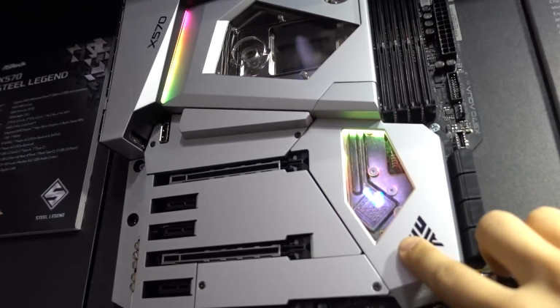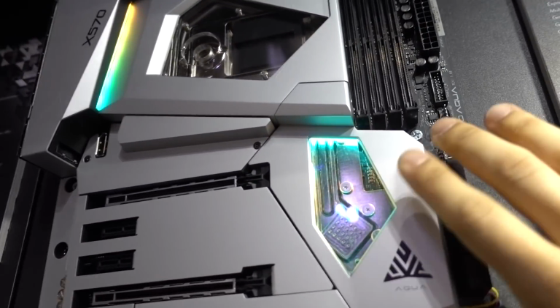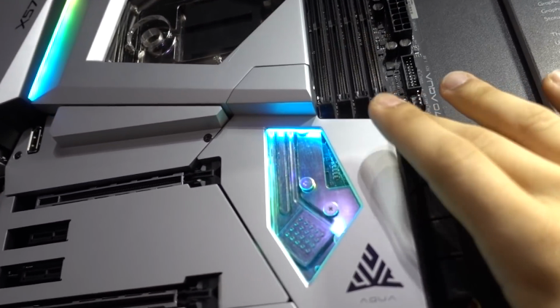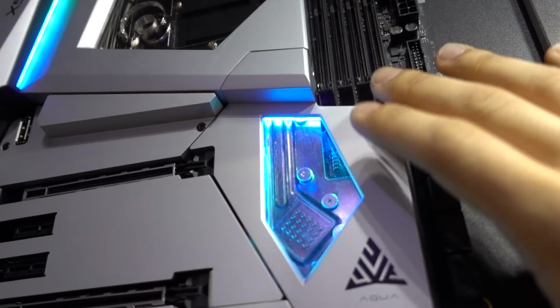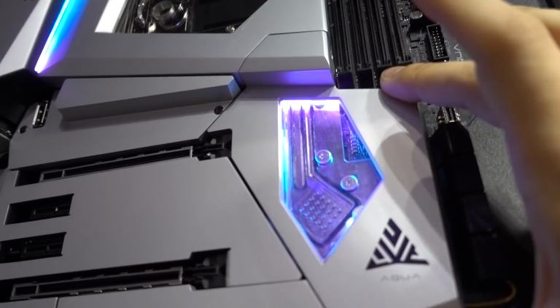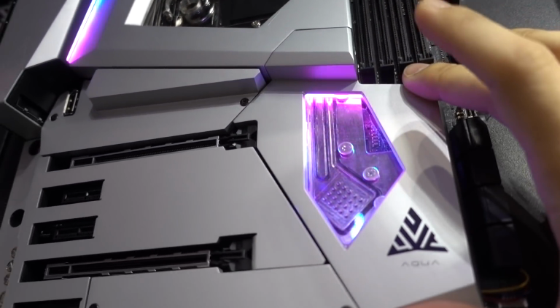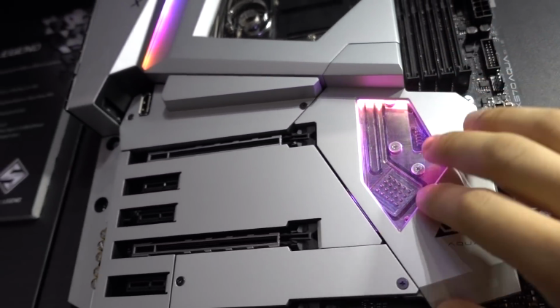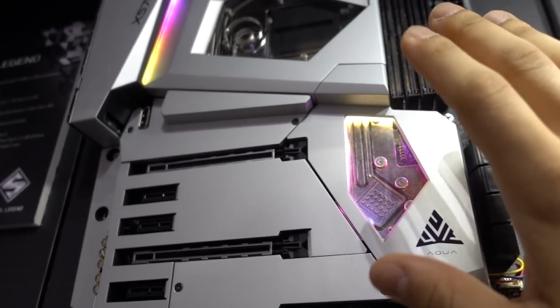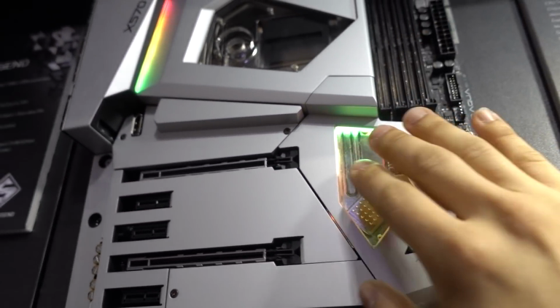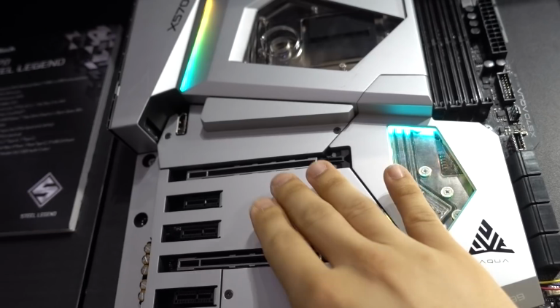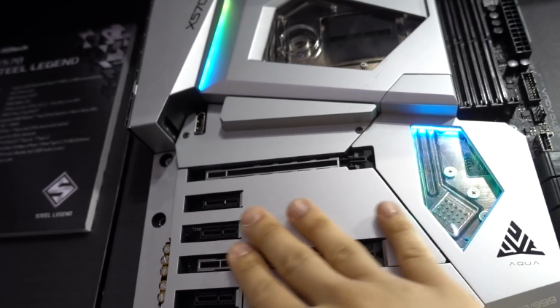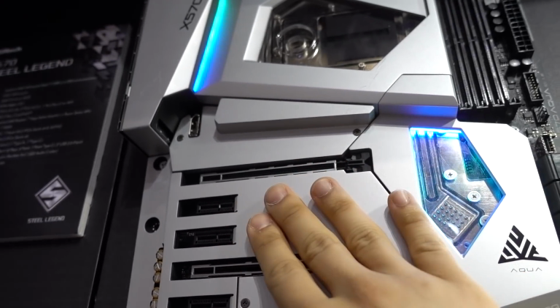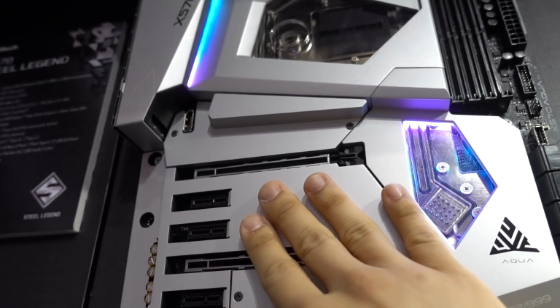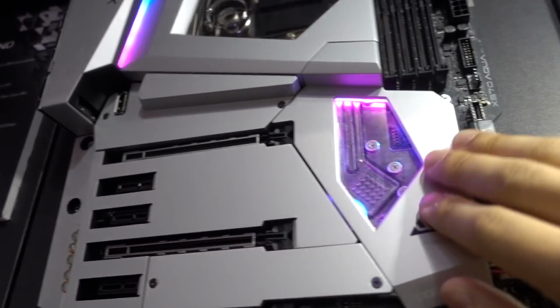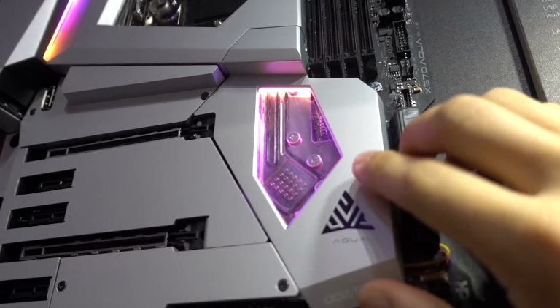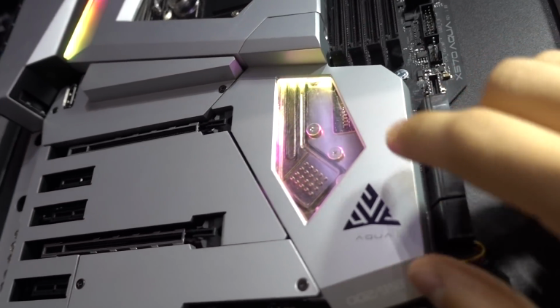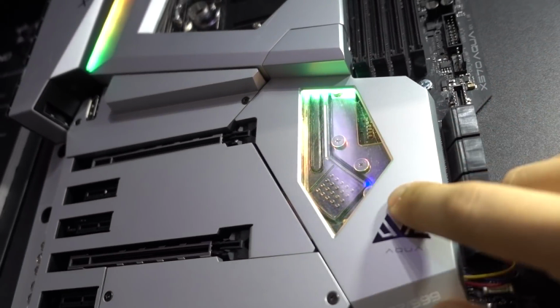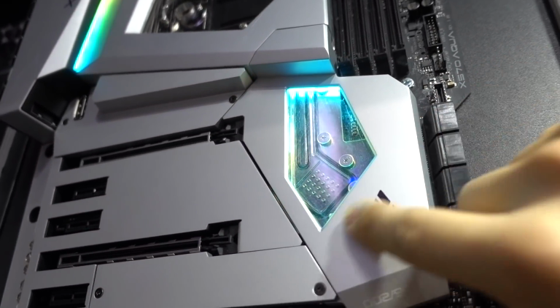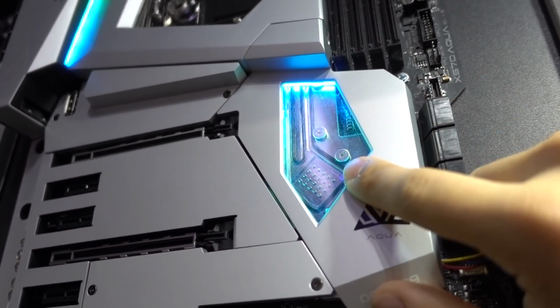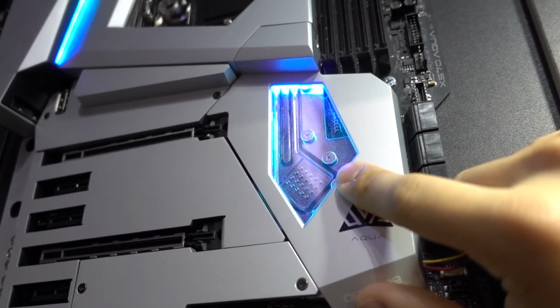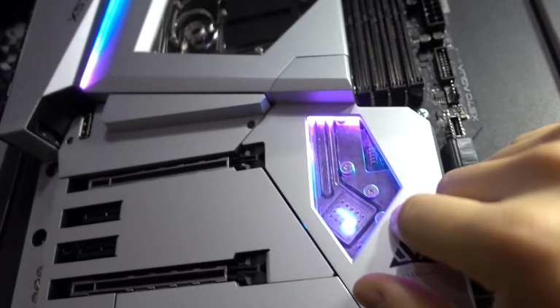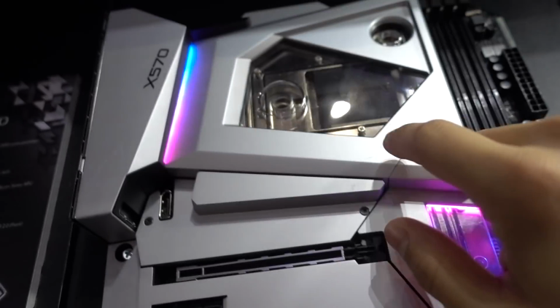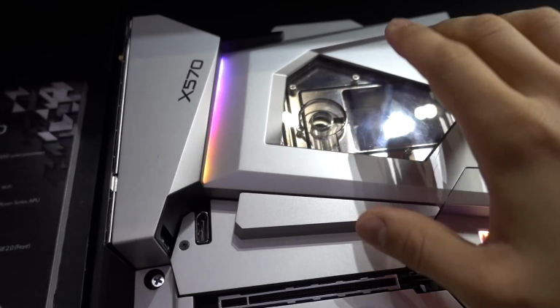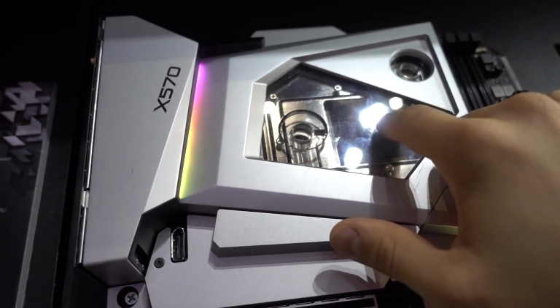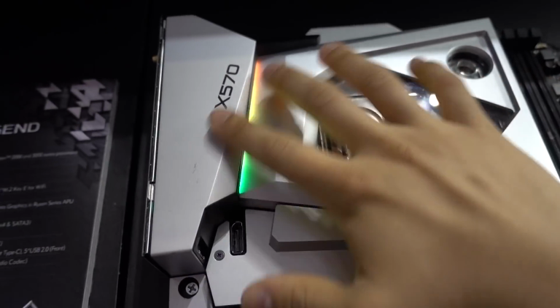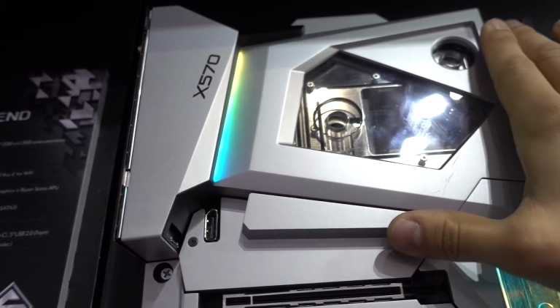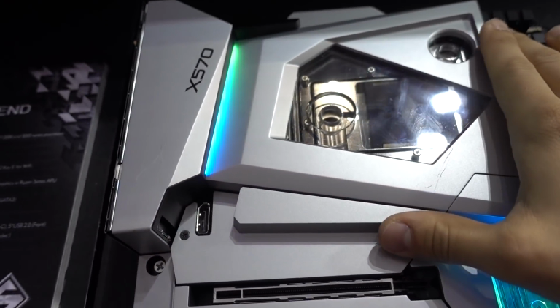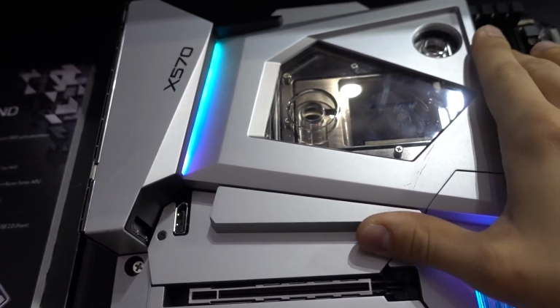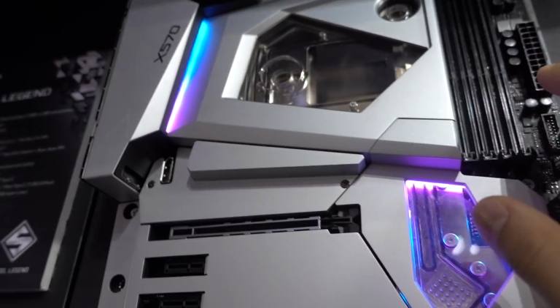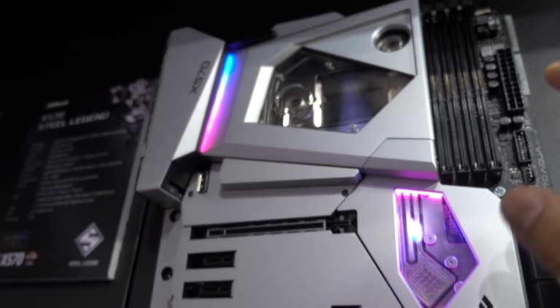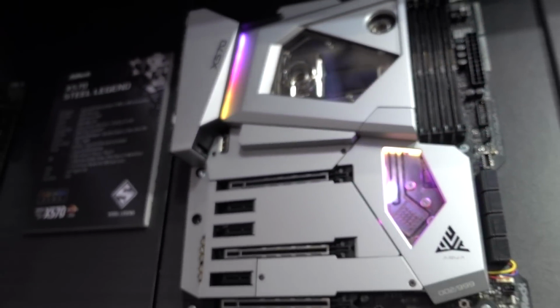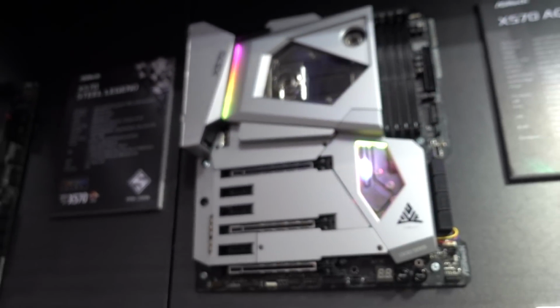They actually have an integrated water block from Cooler Master, who designed the water block, as well as this aluminum housing here, which looks beautiful. There's a water block on the X570 chipset, as well as the CPU and the entire VRM solution, which is absolutely phenomenal.